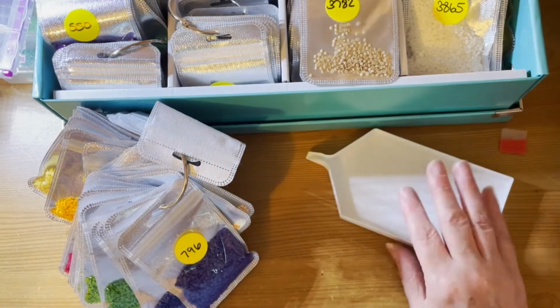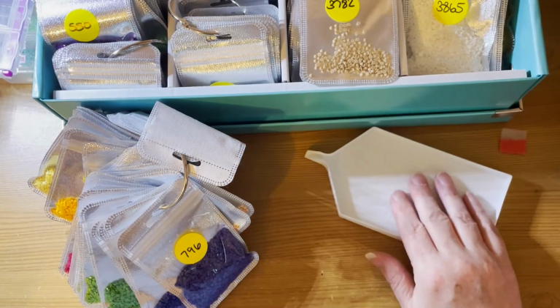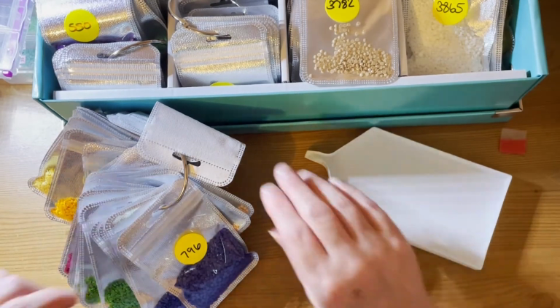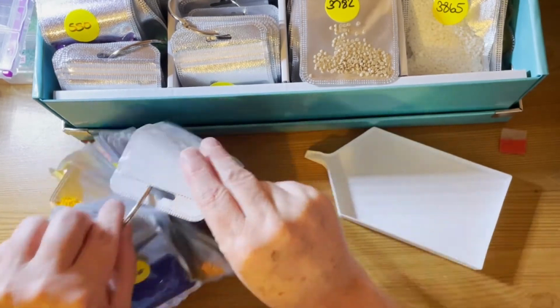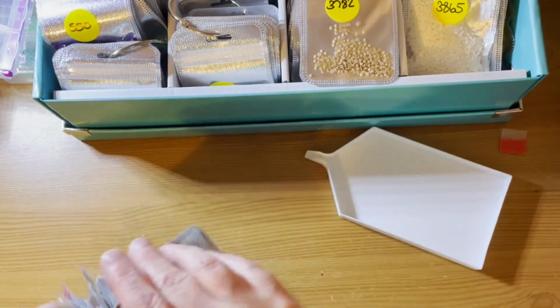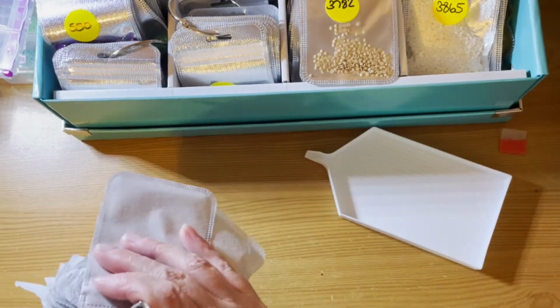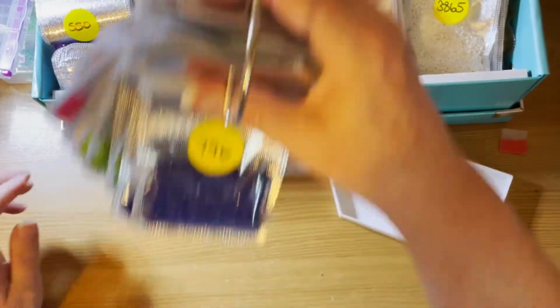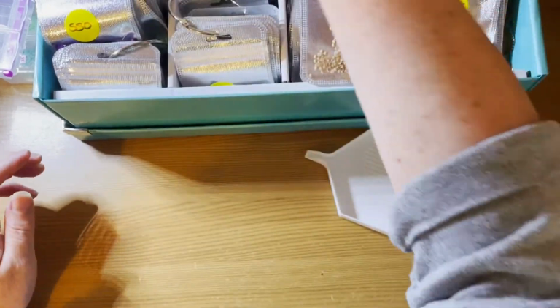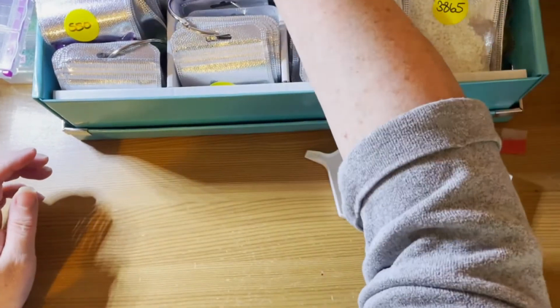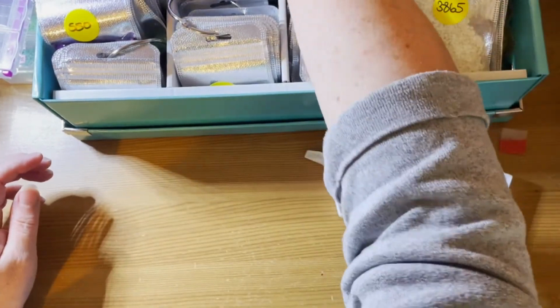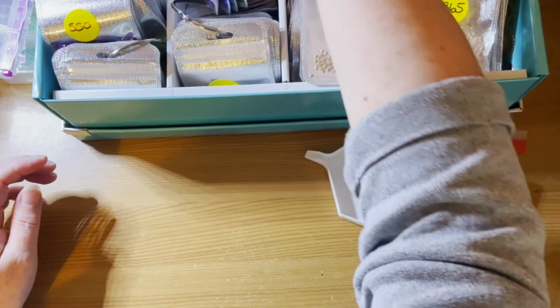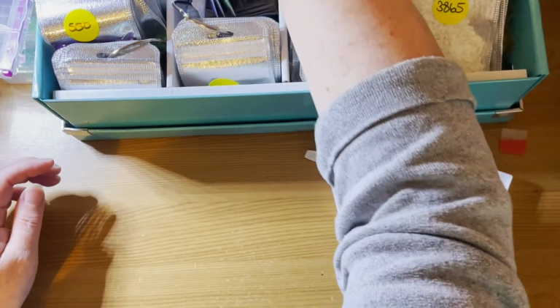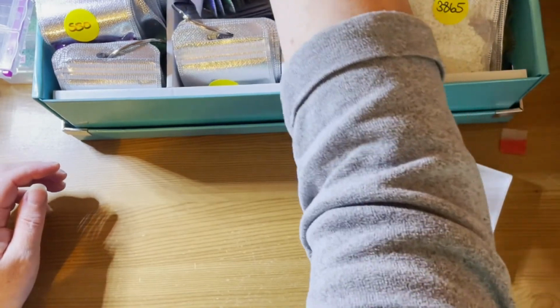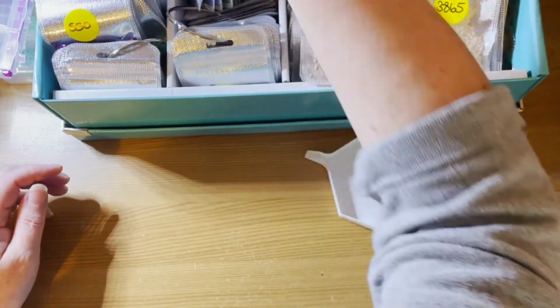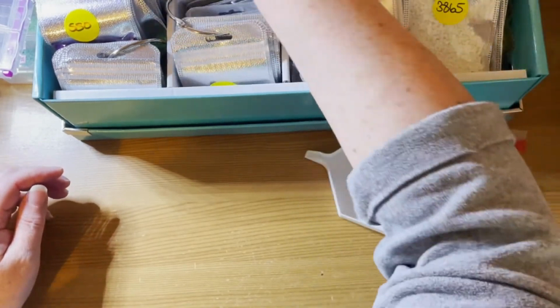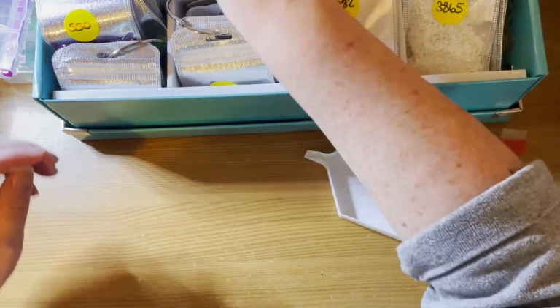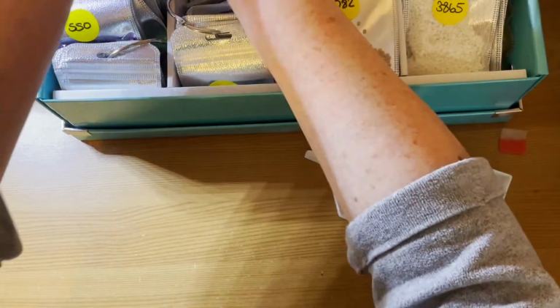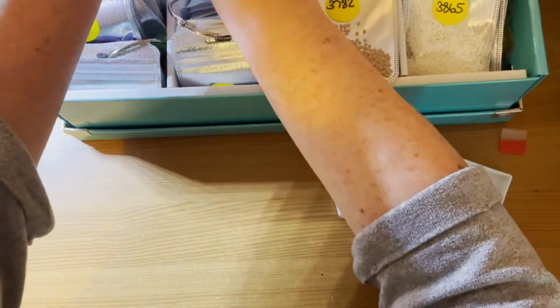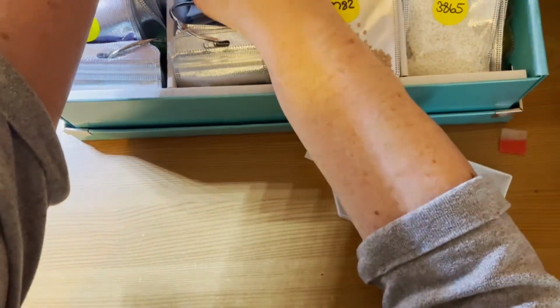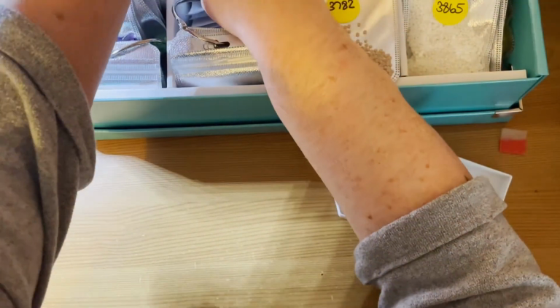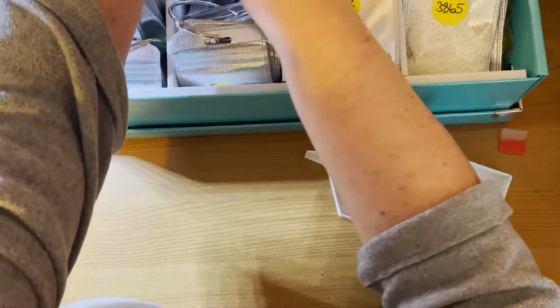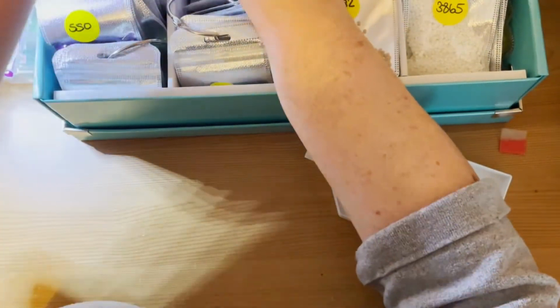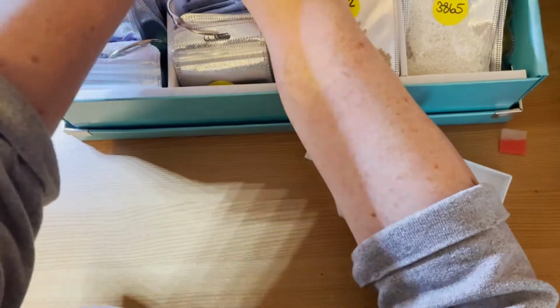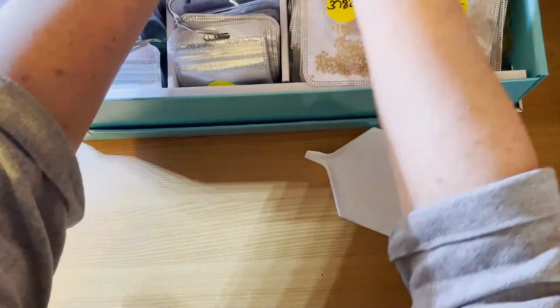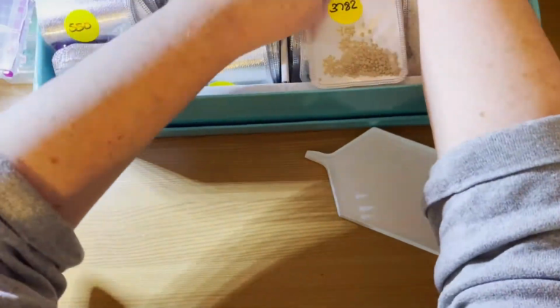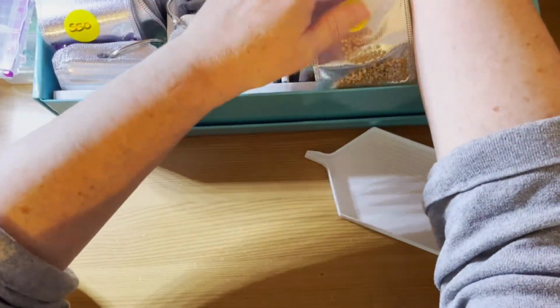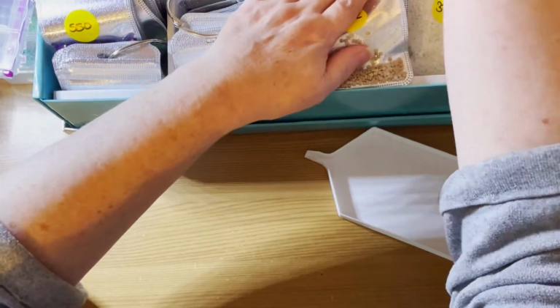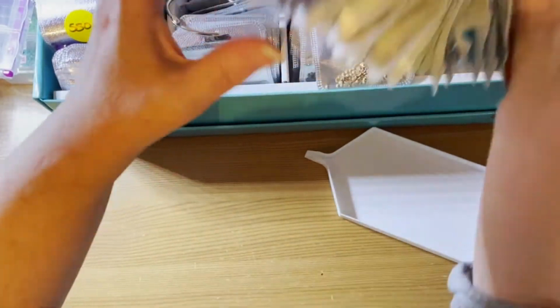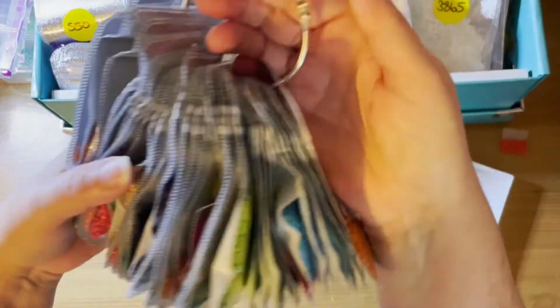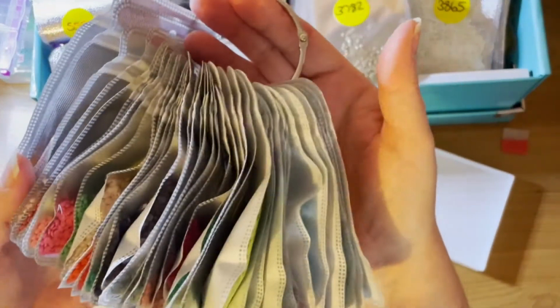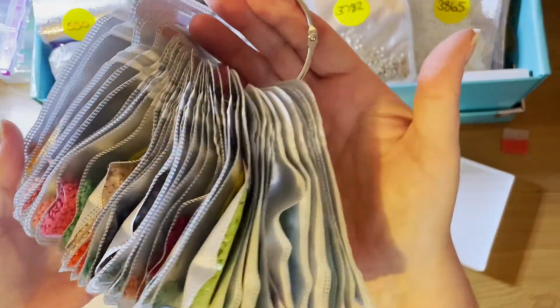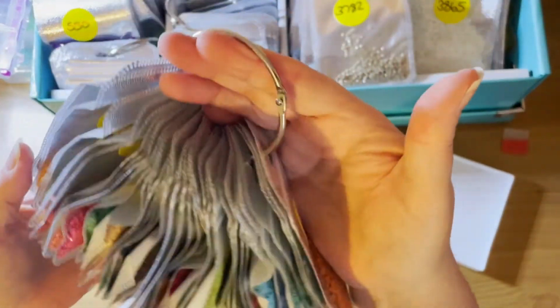Right, I think that's all my 700s. 800s — I've done those. Let's go from there. I've got loads of 900s as well. These are all the 900s.